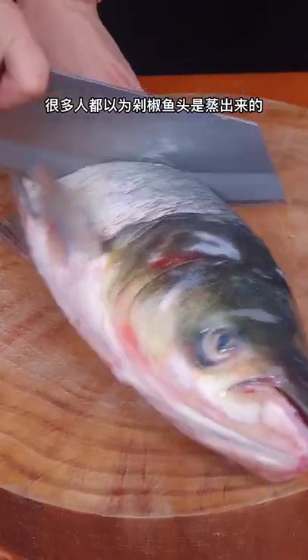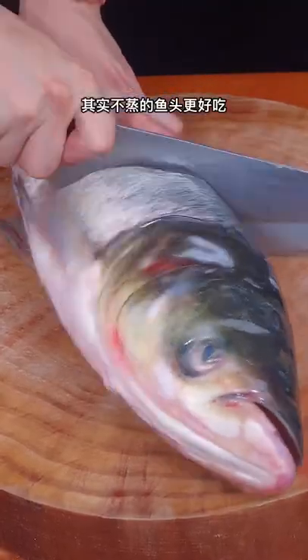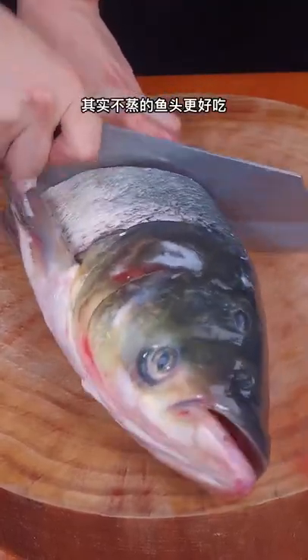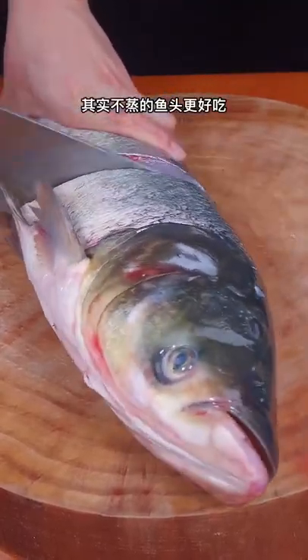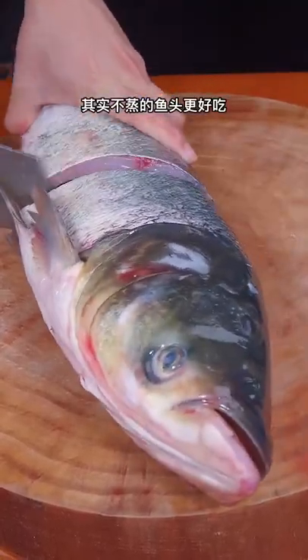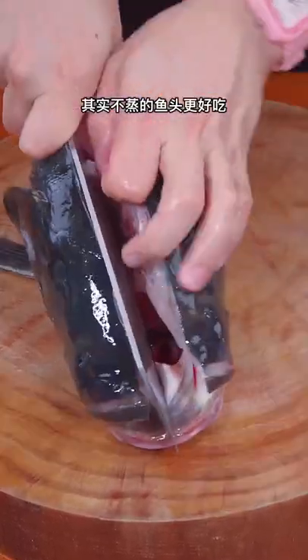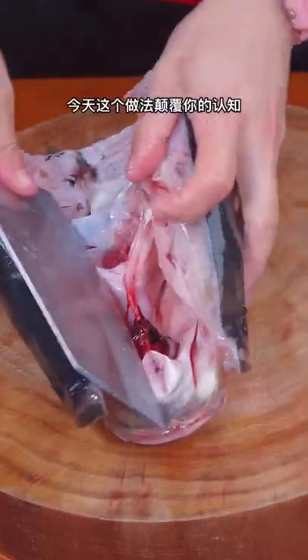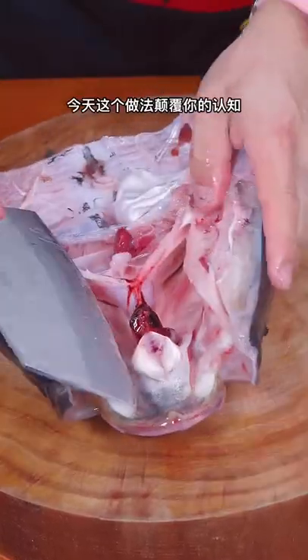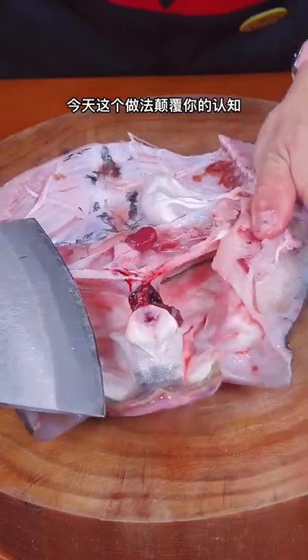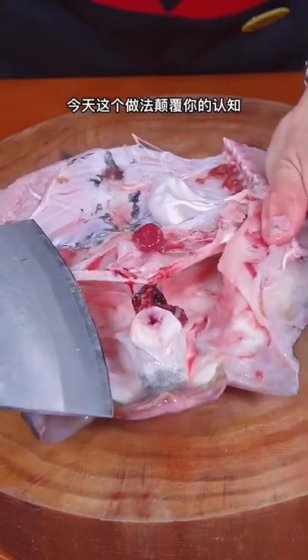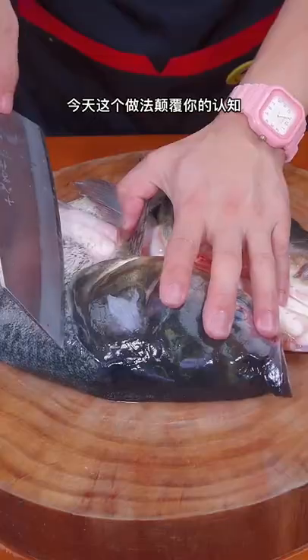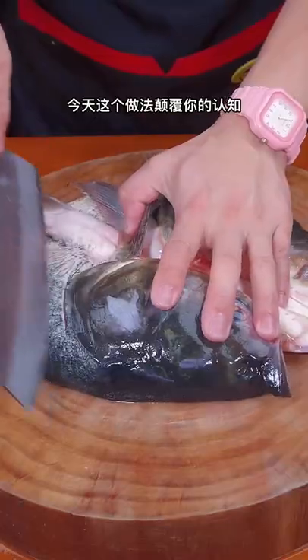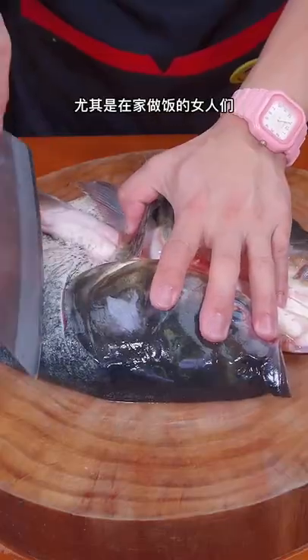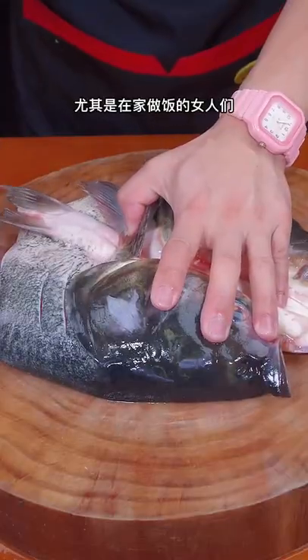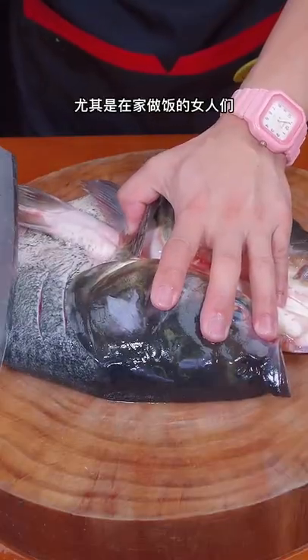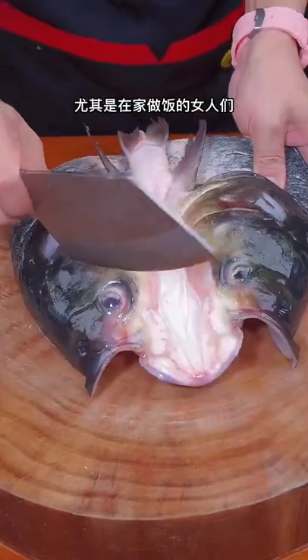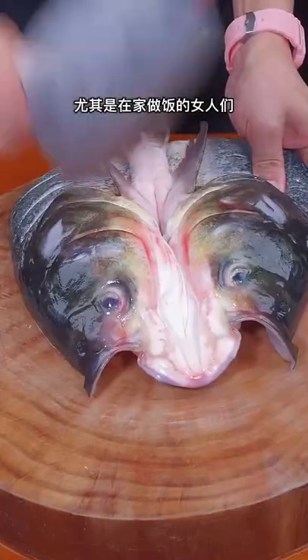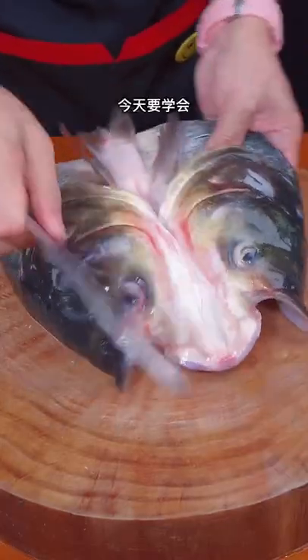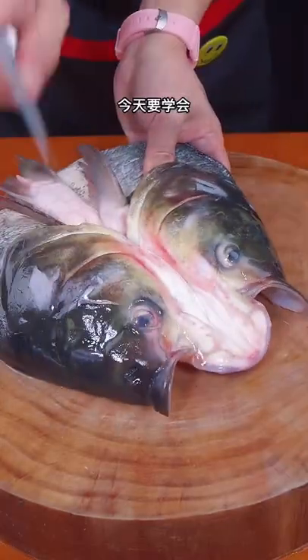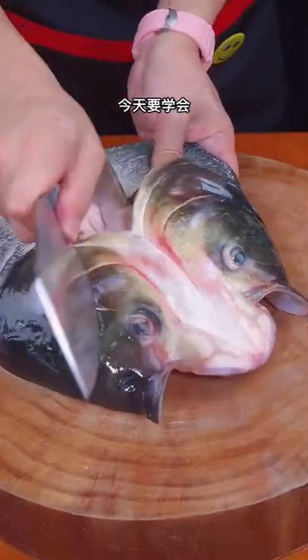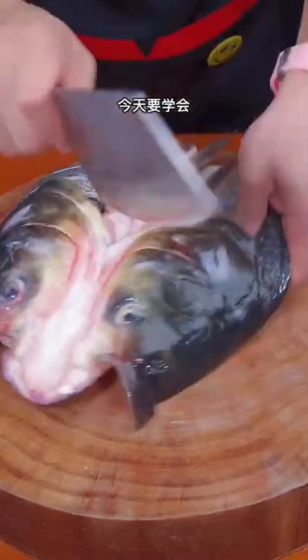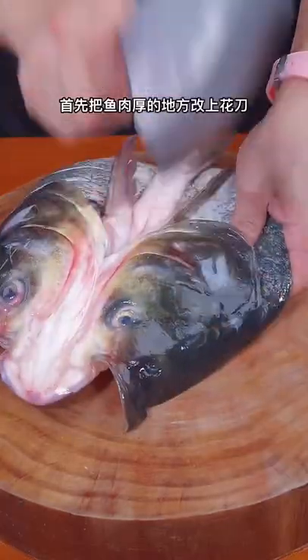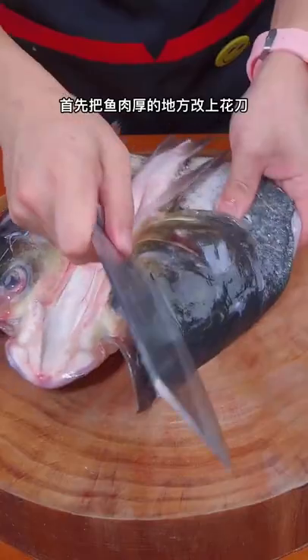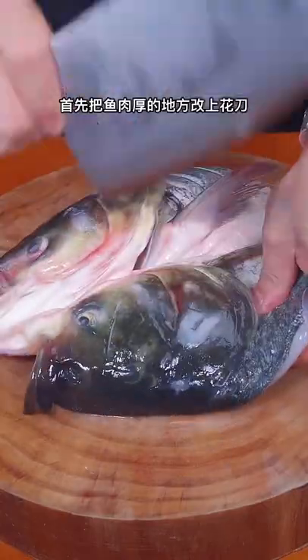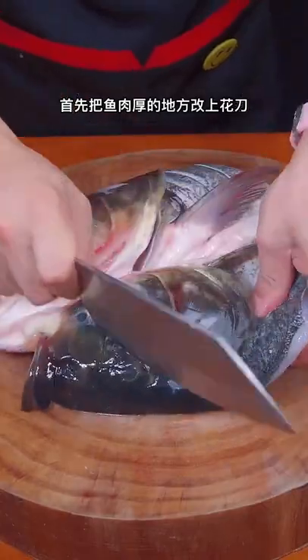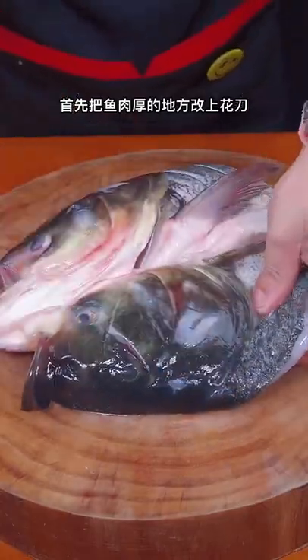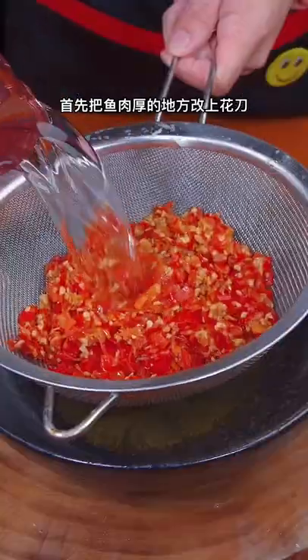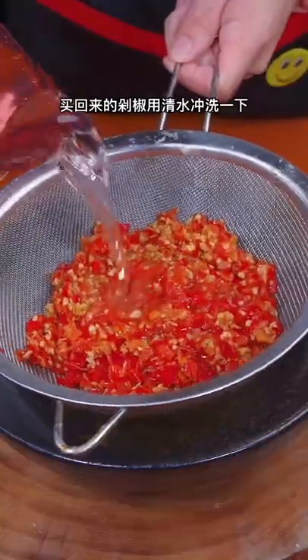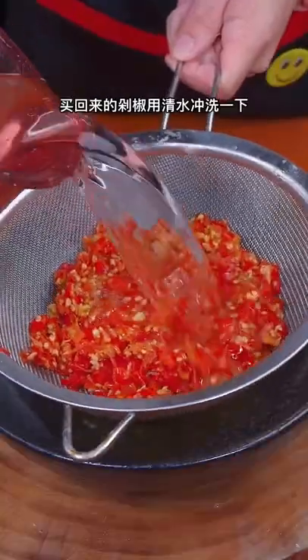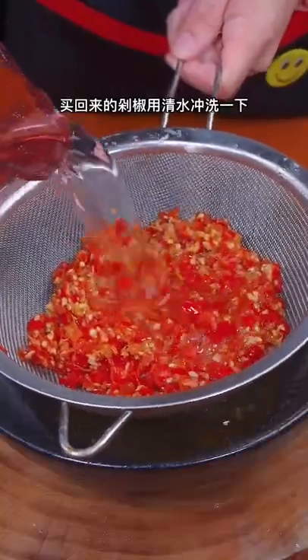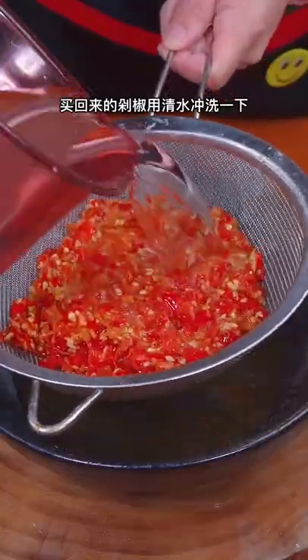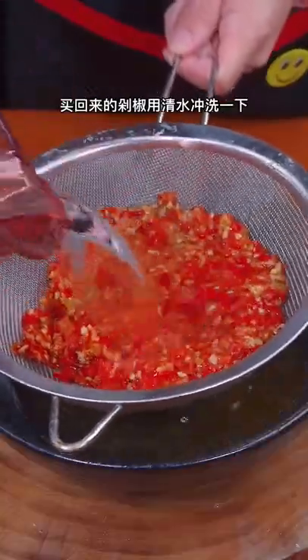Today I teach you how to make chili fish head. Cut the fish with a knife. Rinse the chili sauce with water.